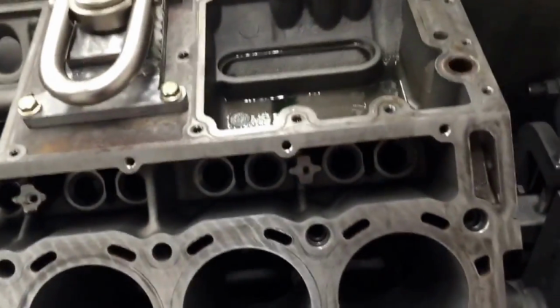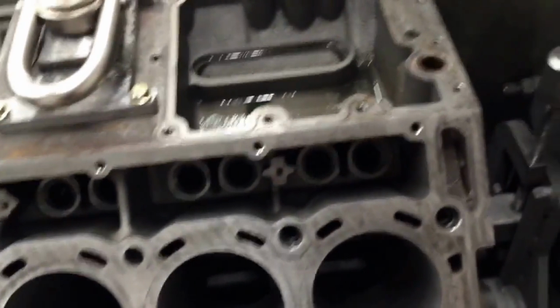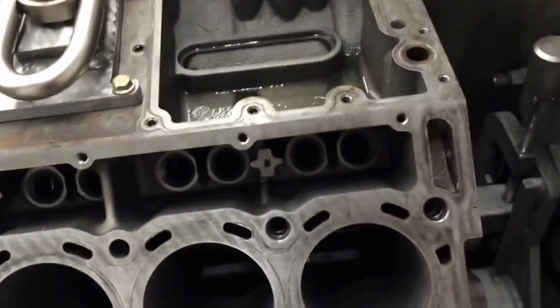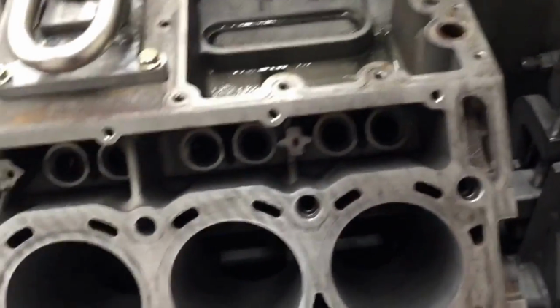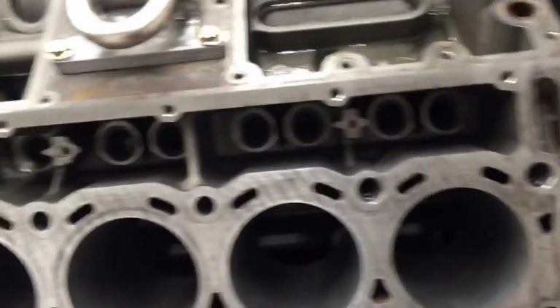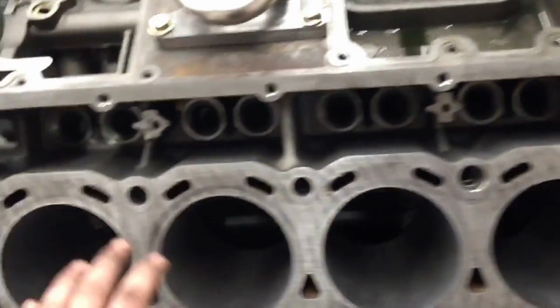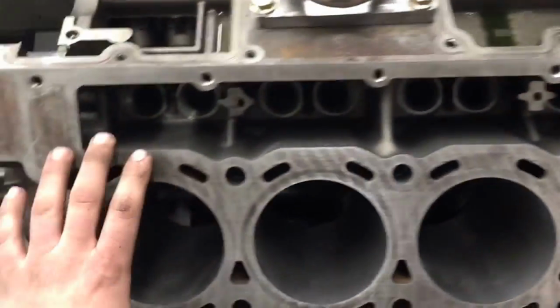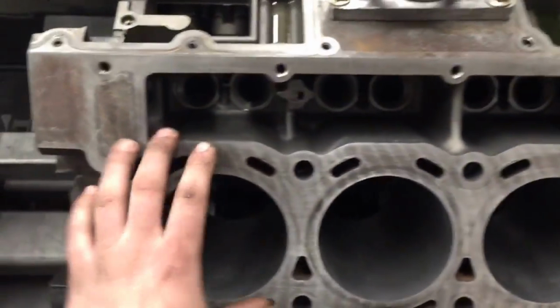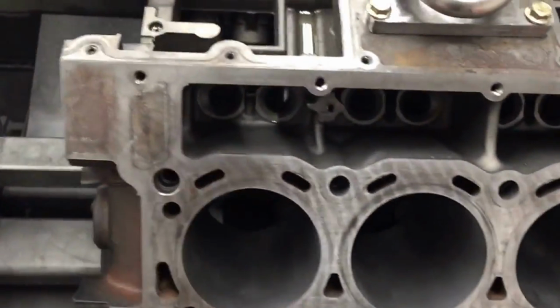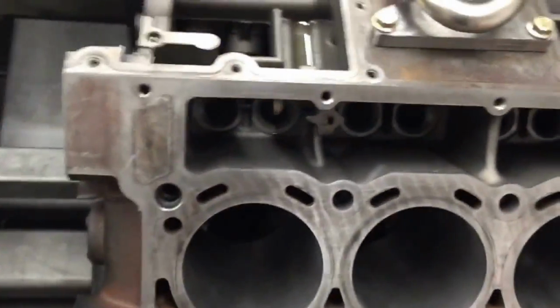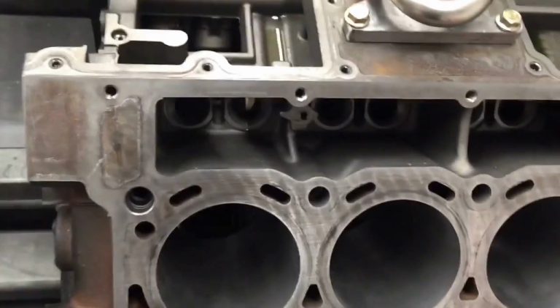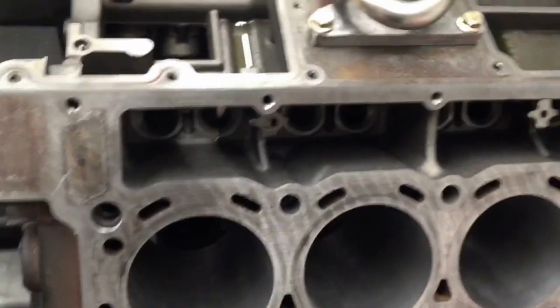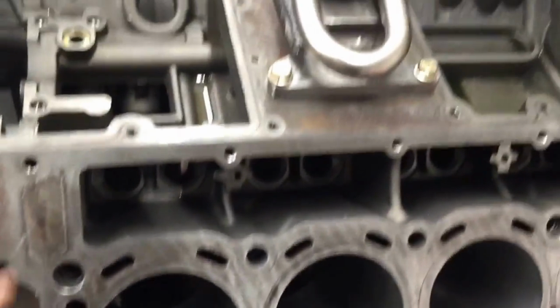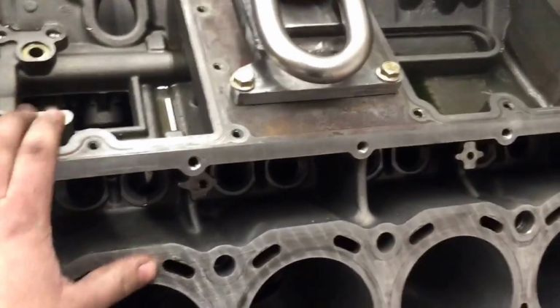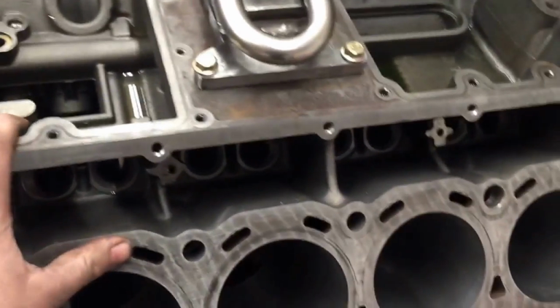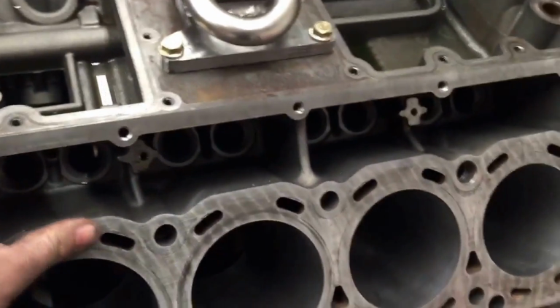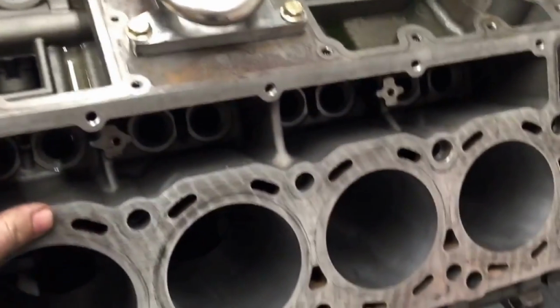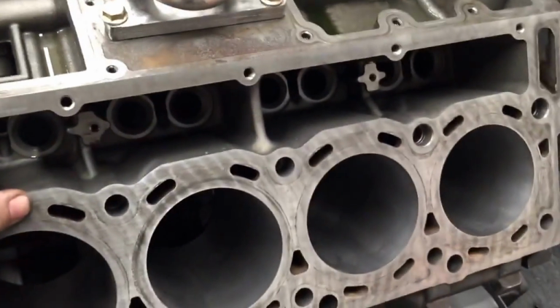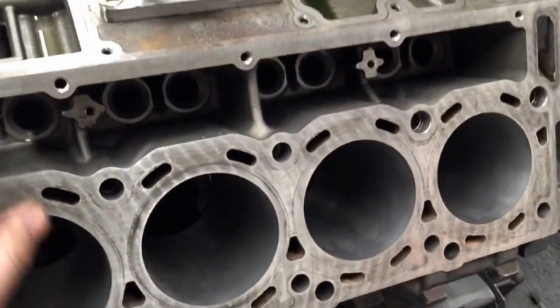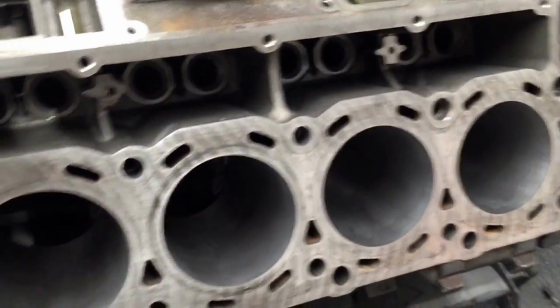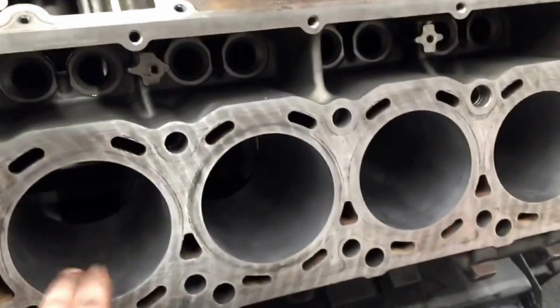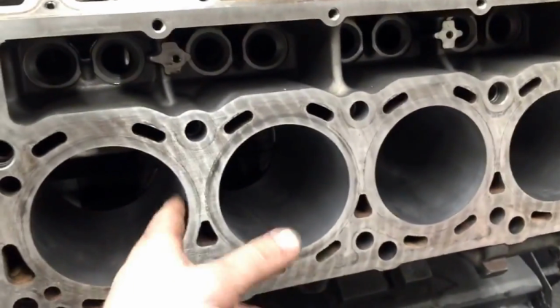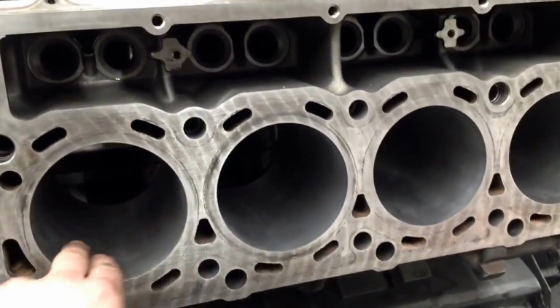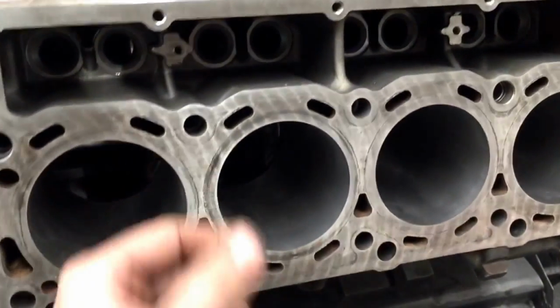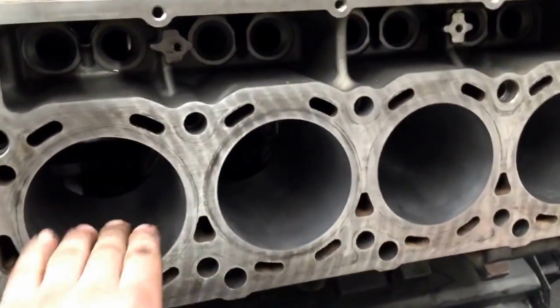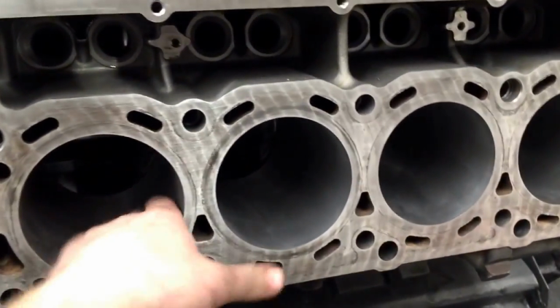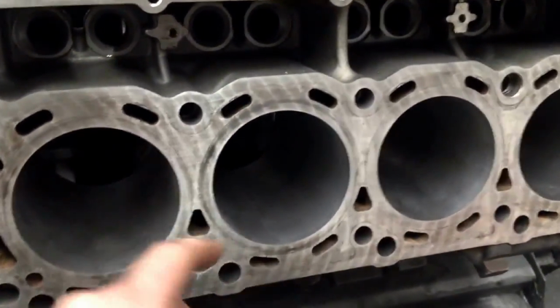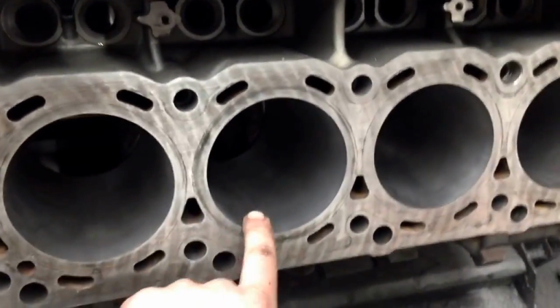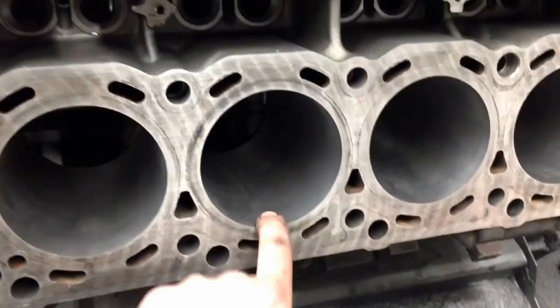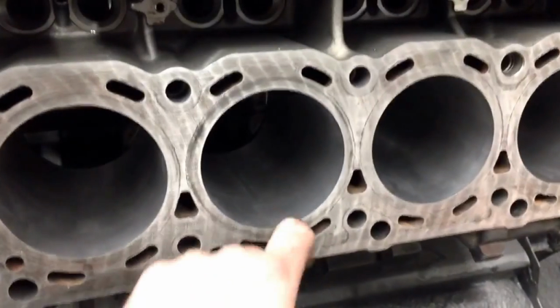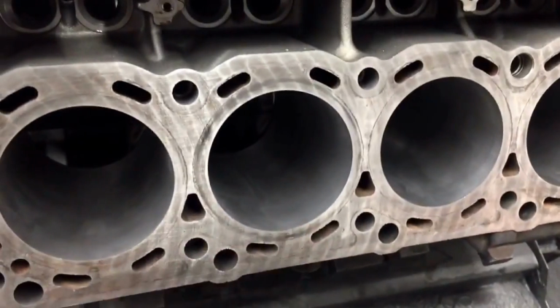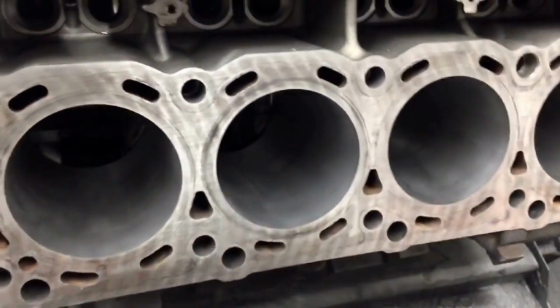Alright, this is Josh with Fully Lid. I wanted to show you guys an engine block I'm machining out. This one just got finished up, so all I have to do is finish cleaning up the edges here.